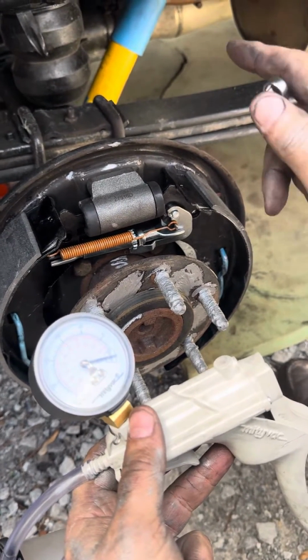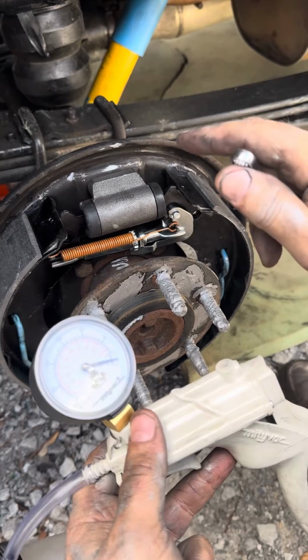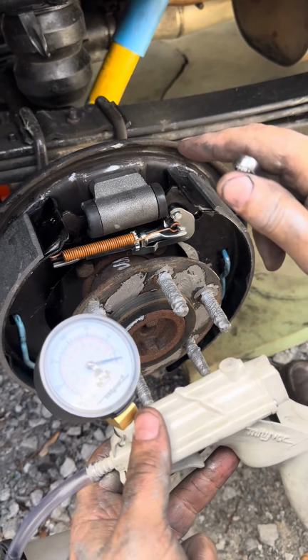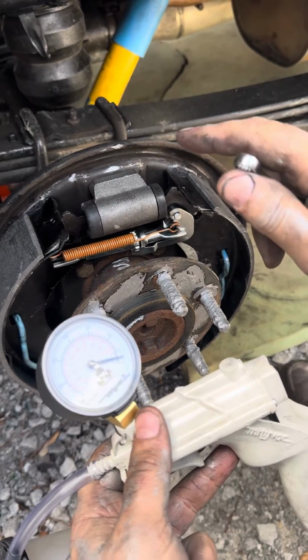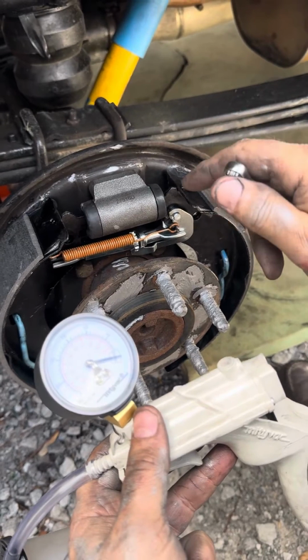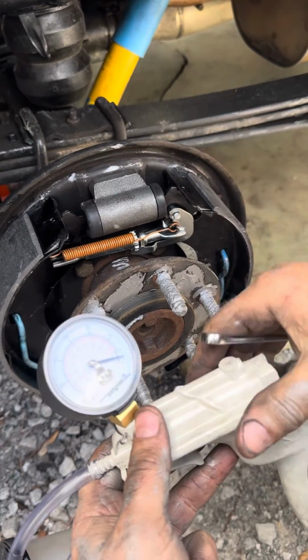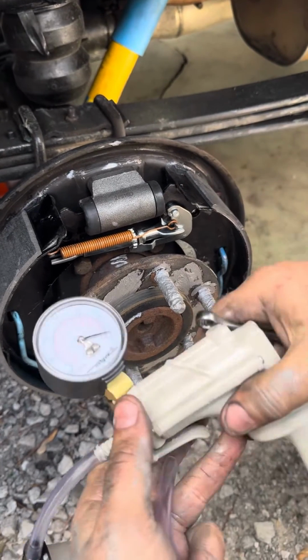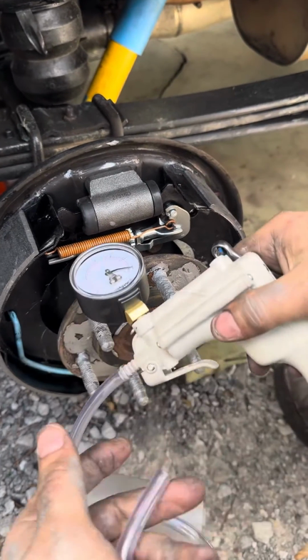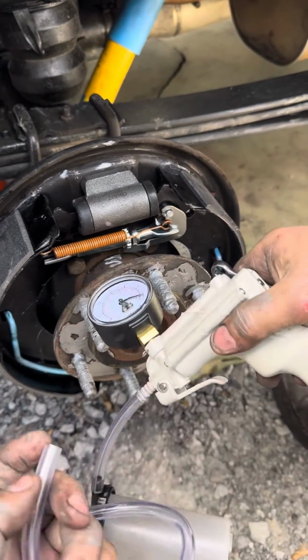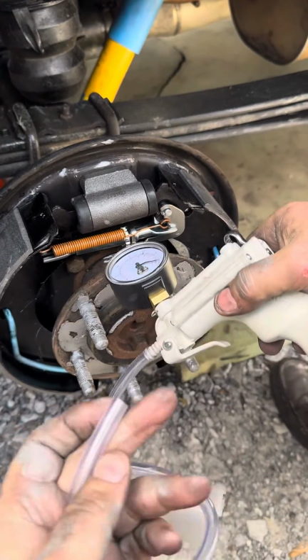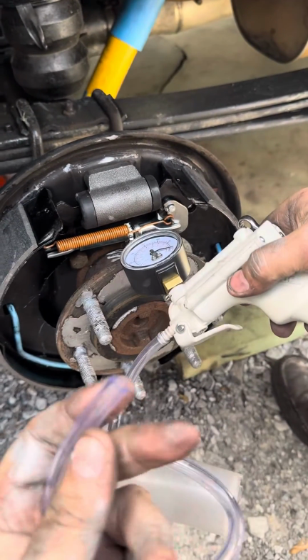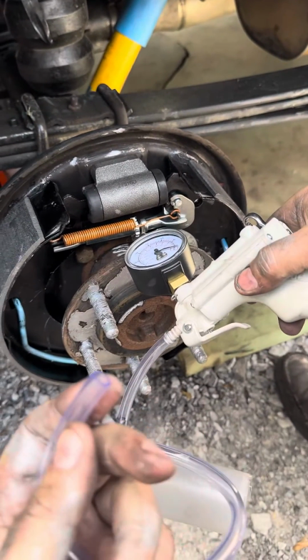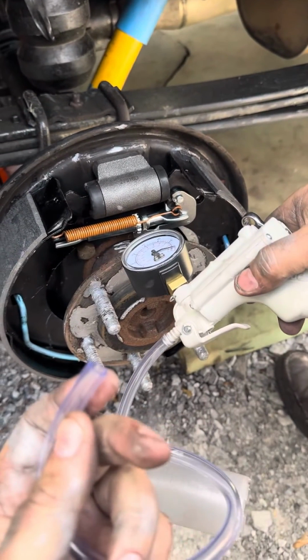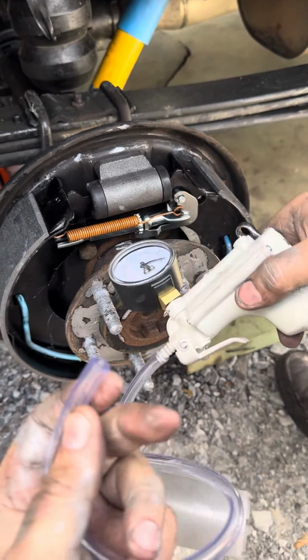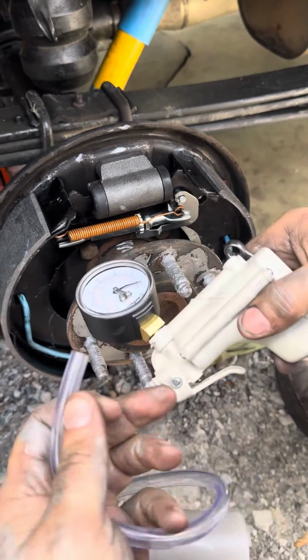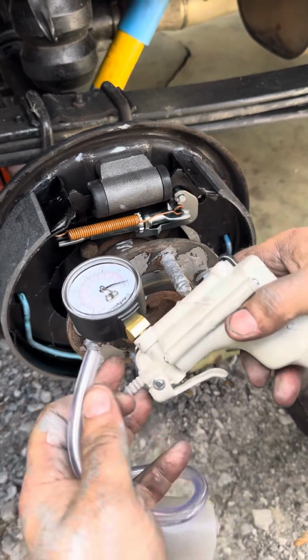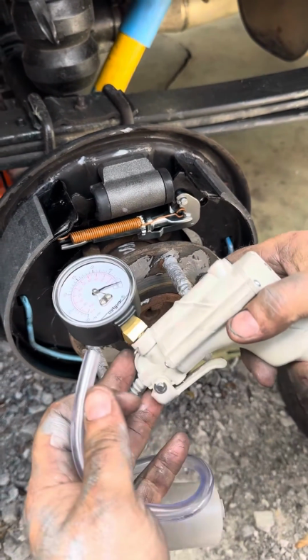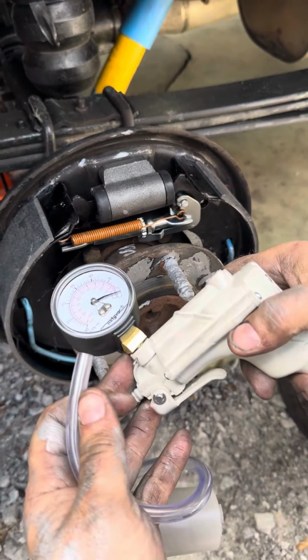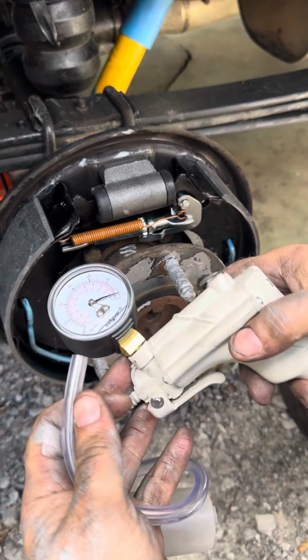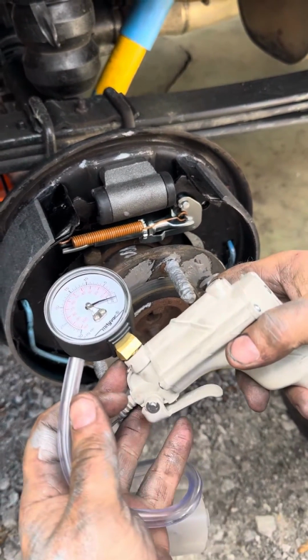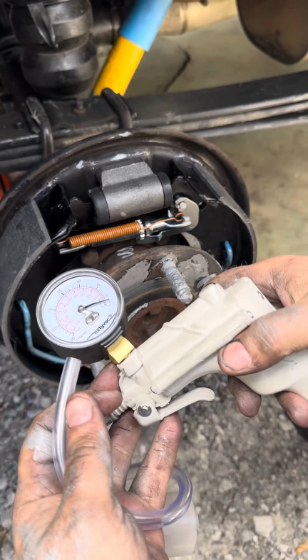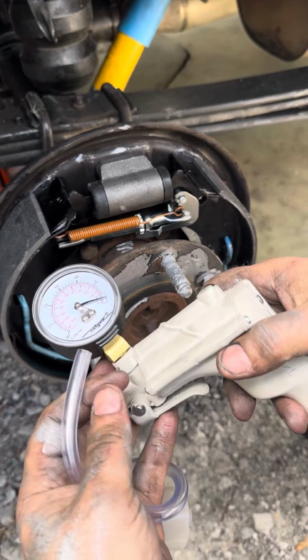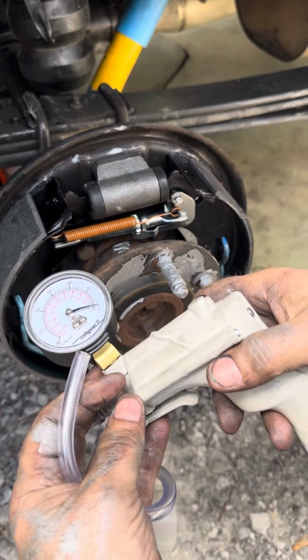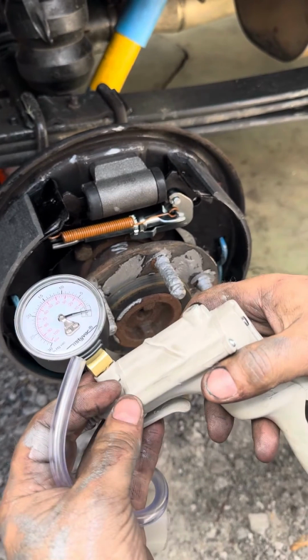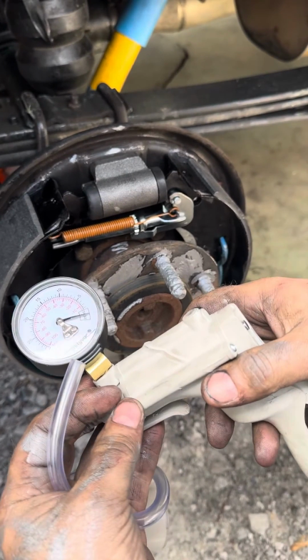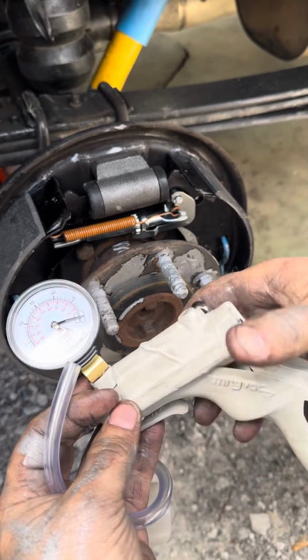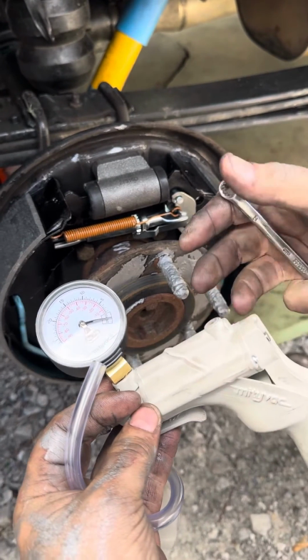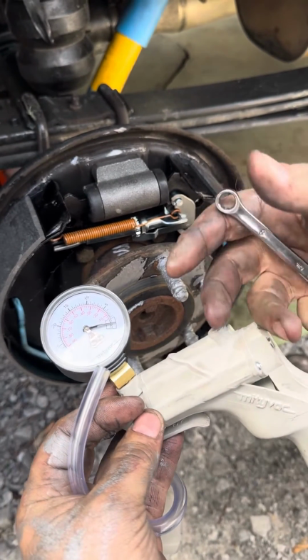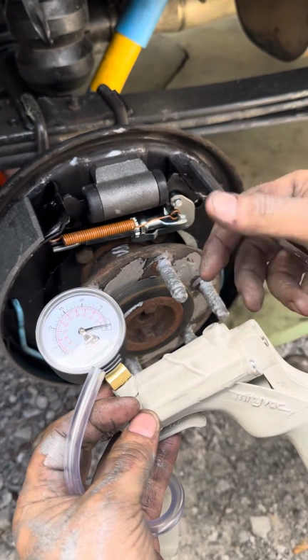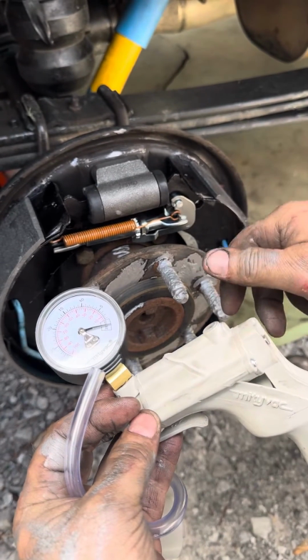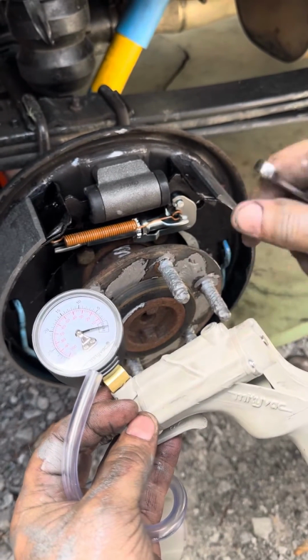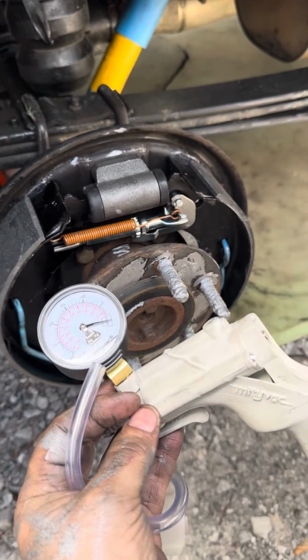The next procedure is to put this on the bleeder valve, pump it up, get some pressure going, open that, and let it pull some of that fluid out.